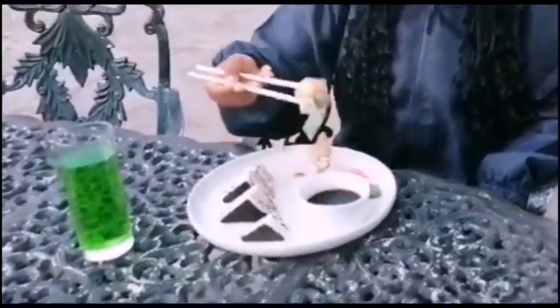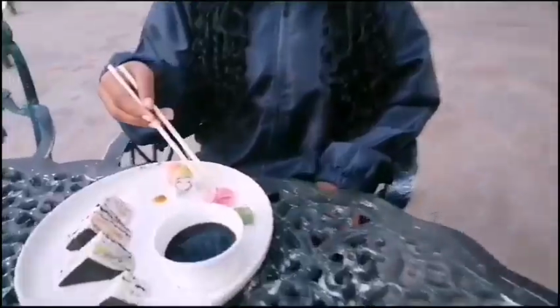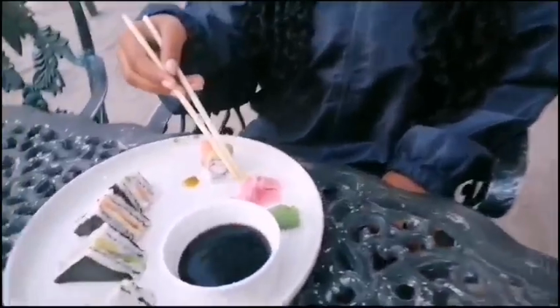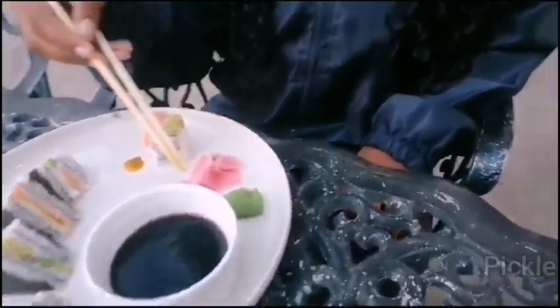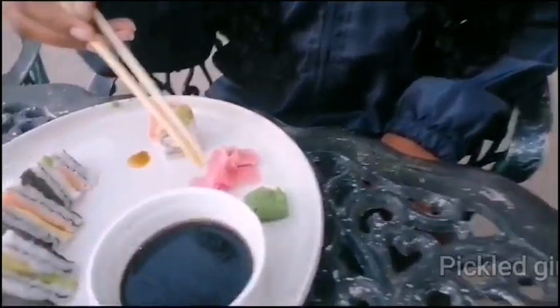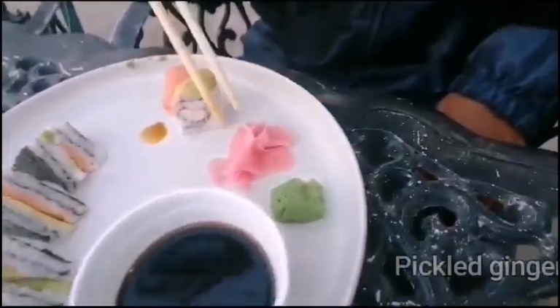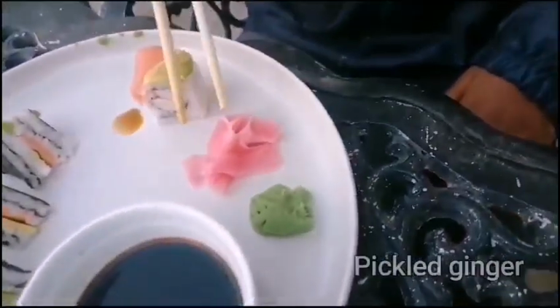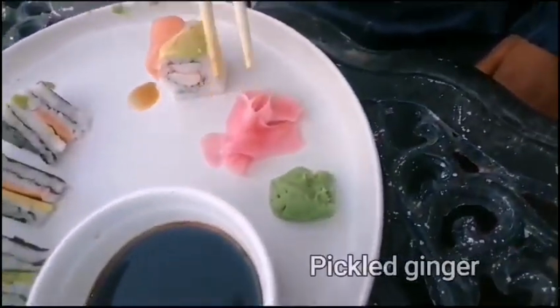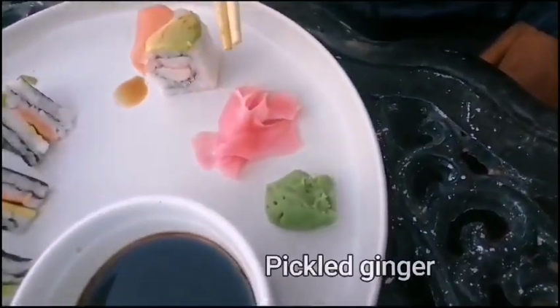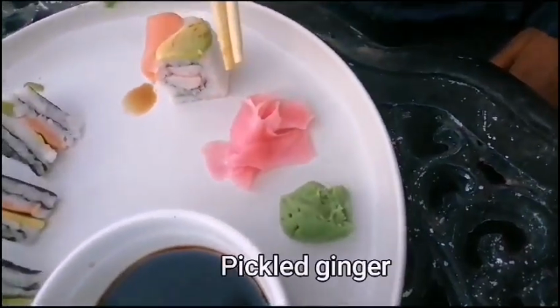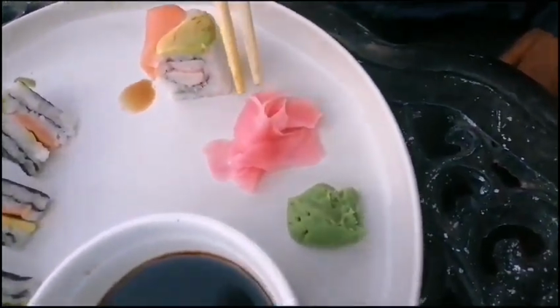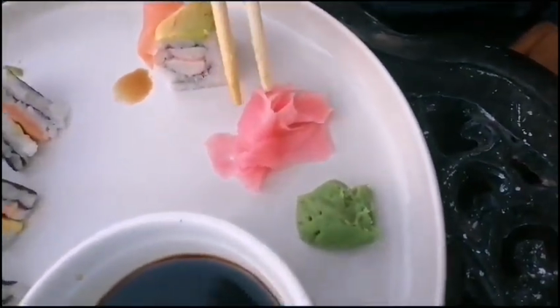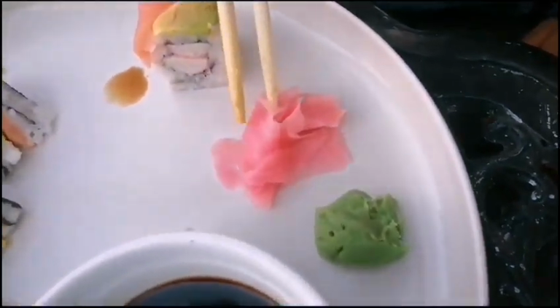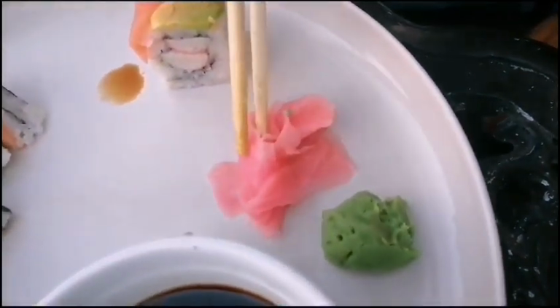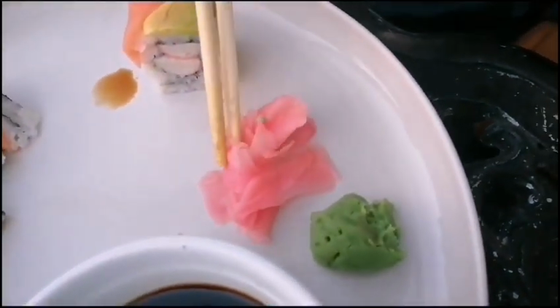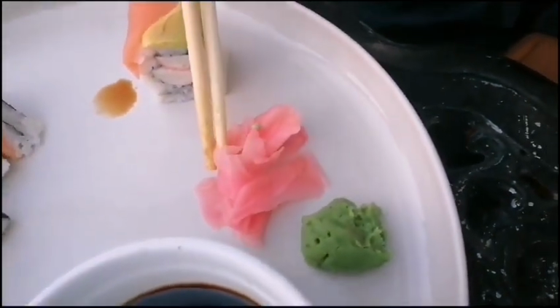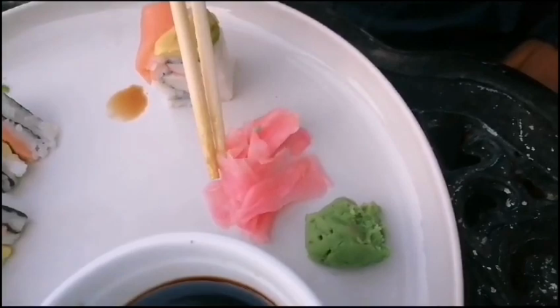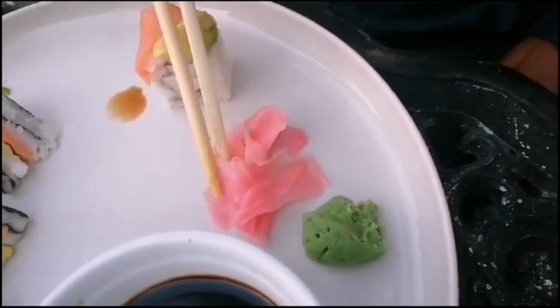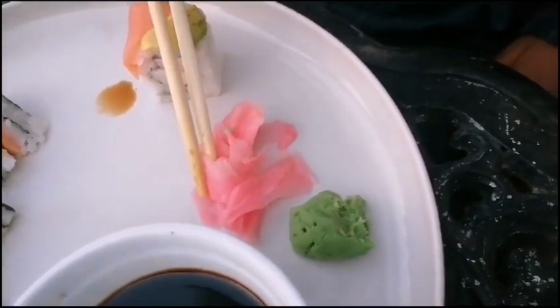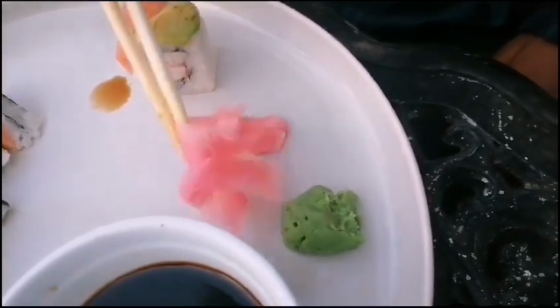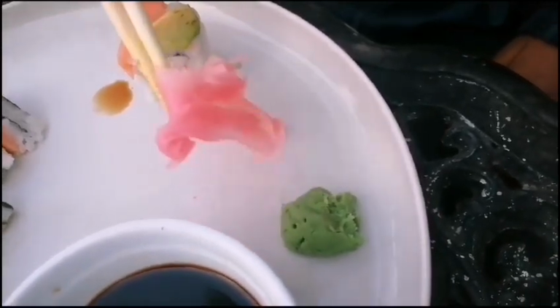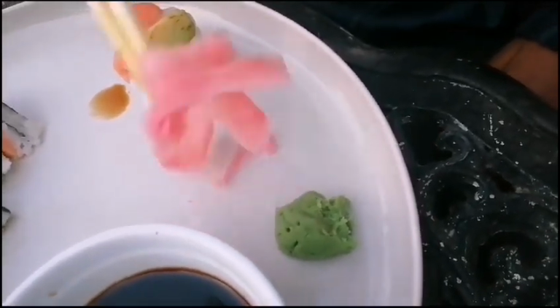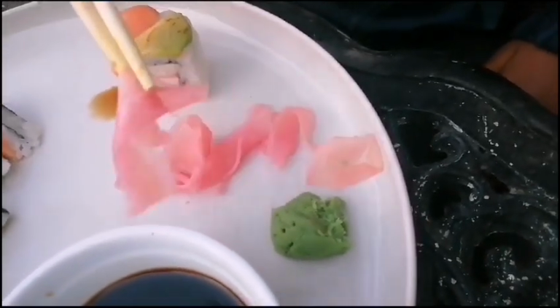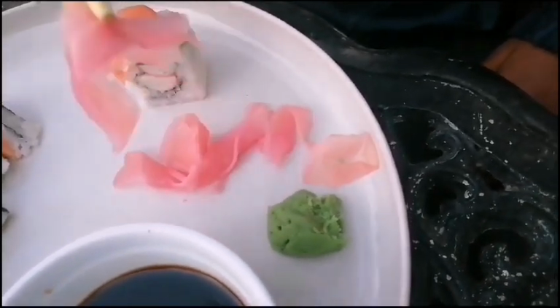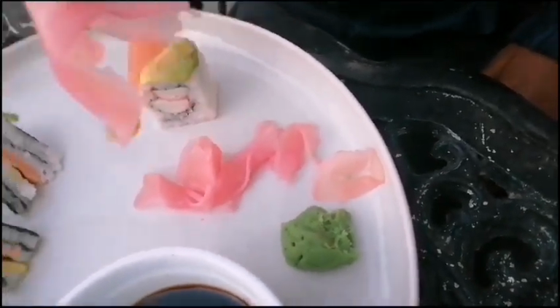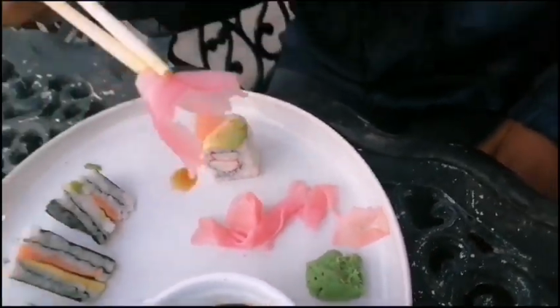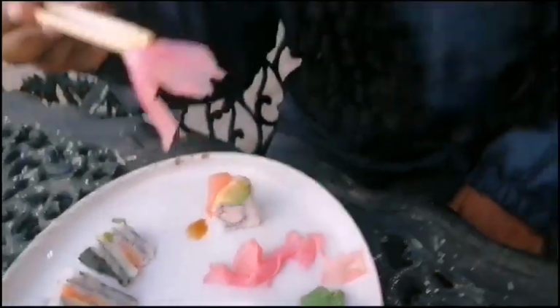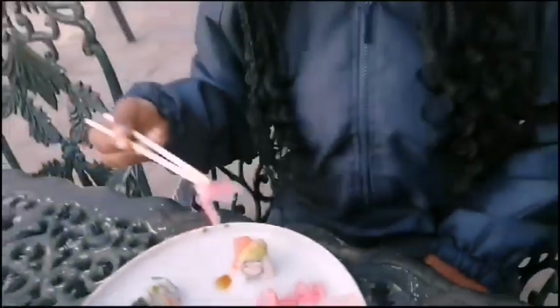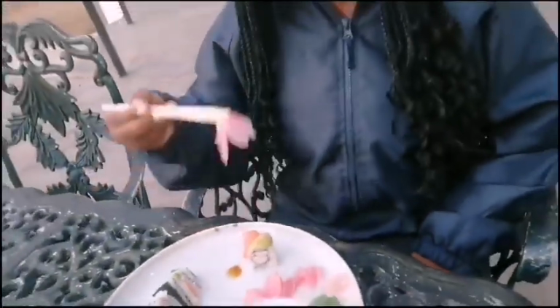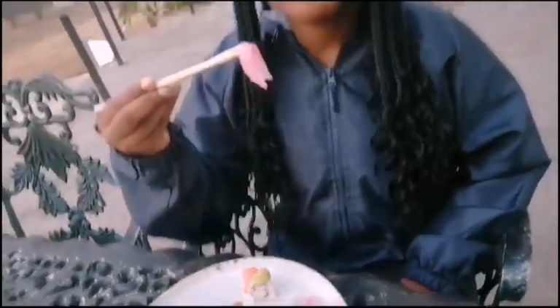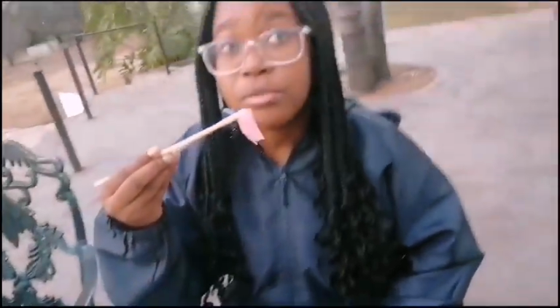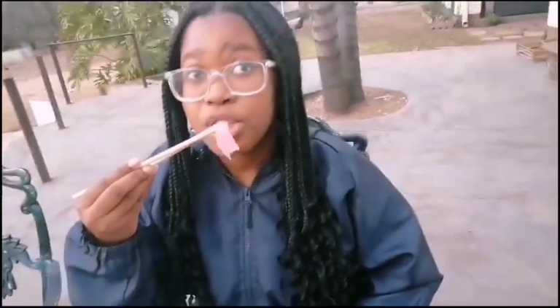This pink thing here serves as a palate cleanser. So you eat it in between your bites of sushi.